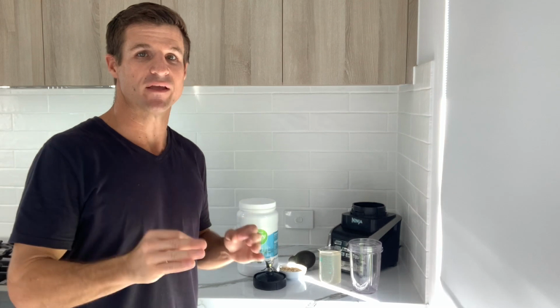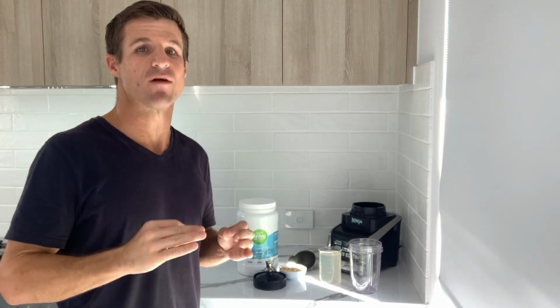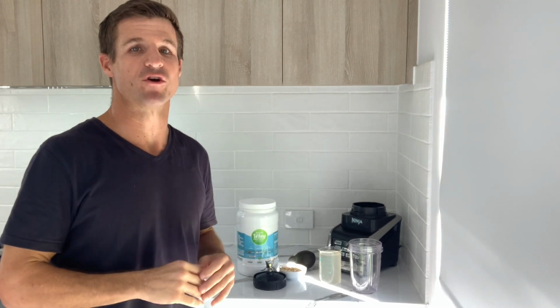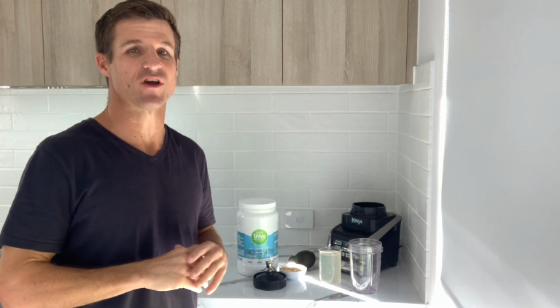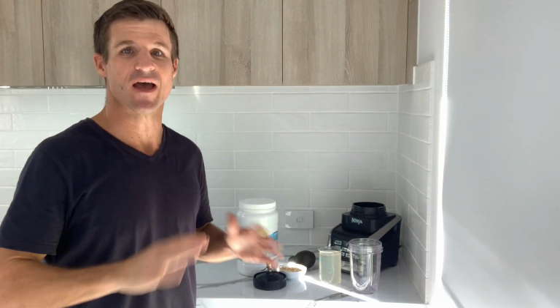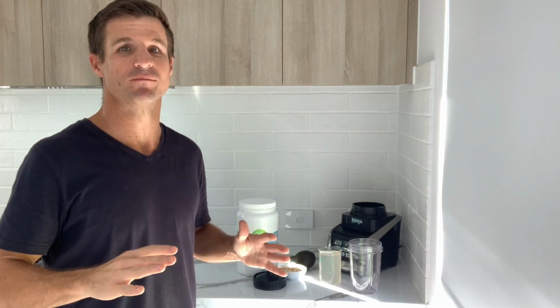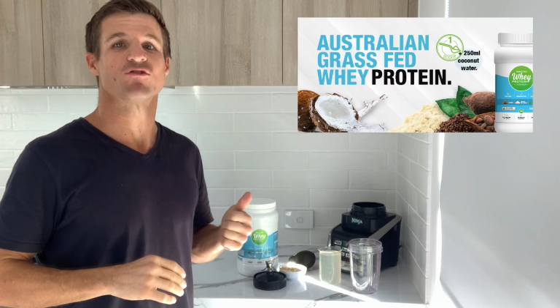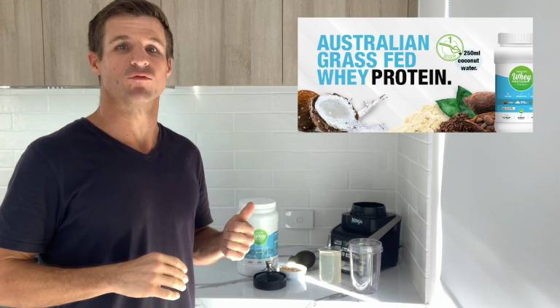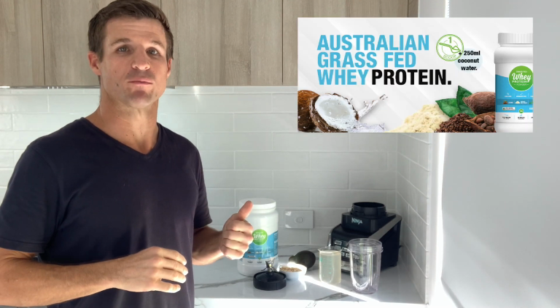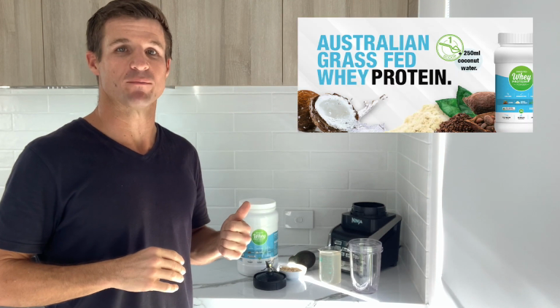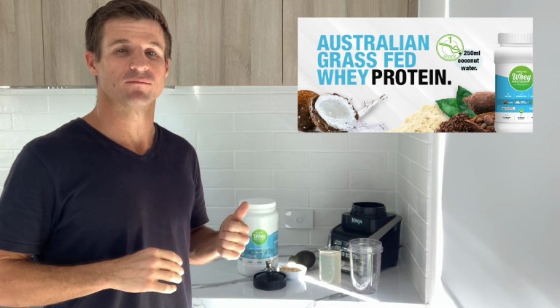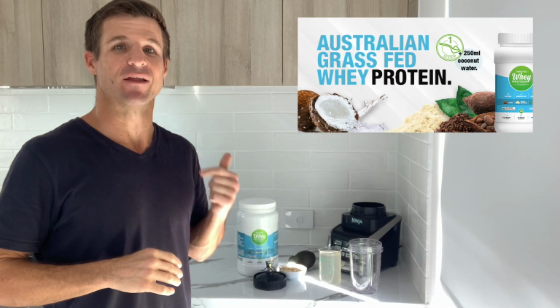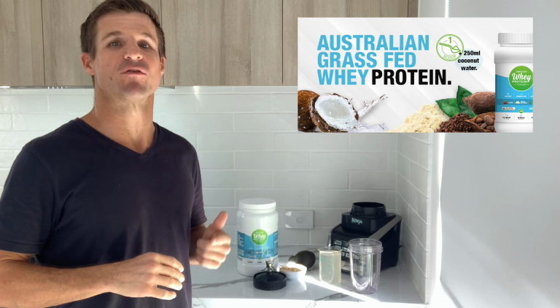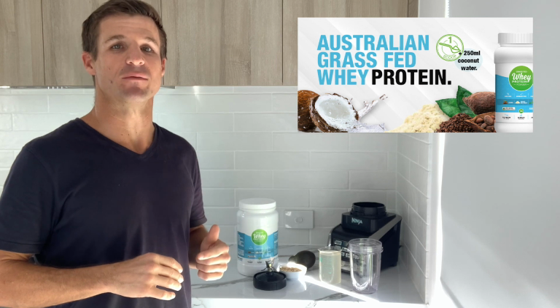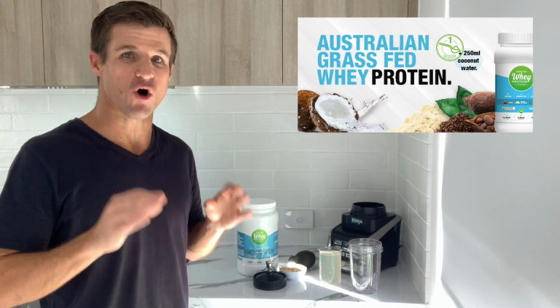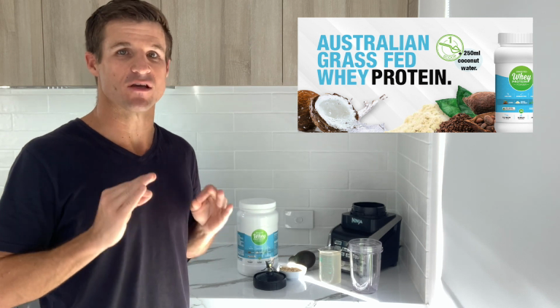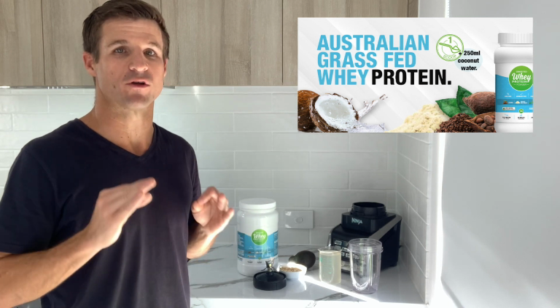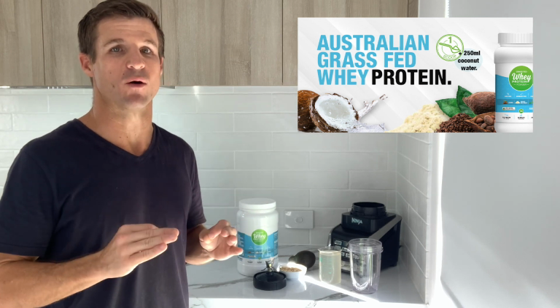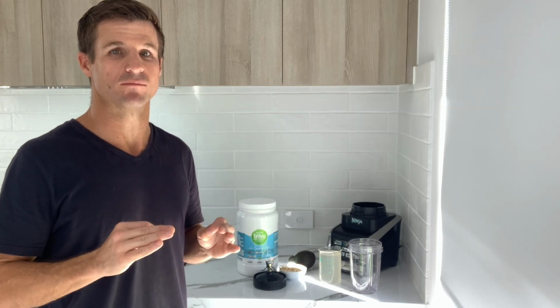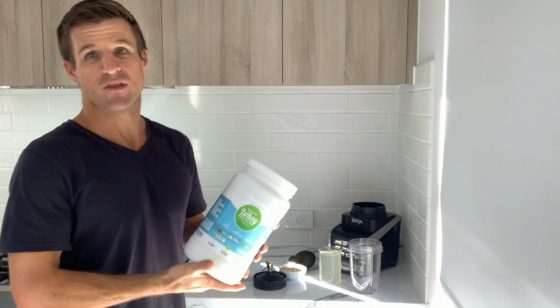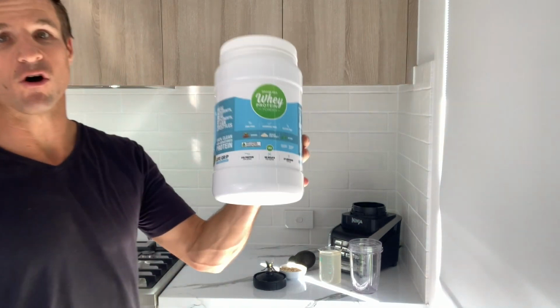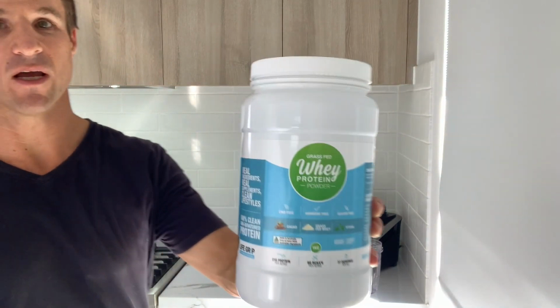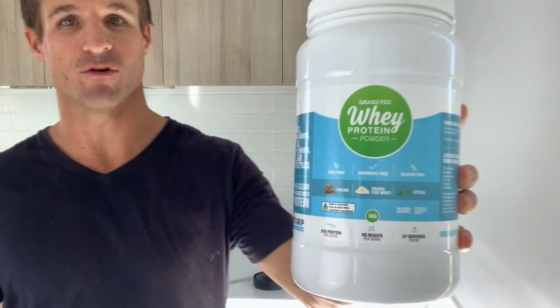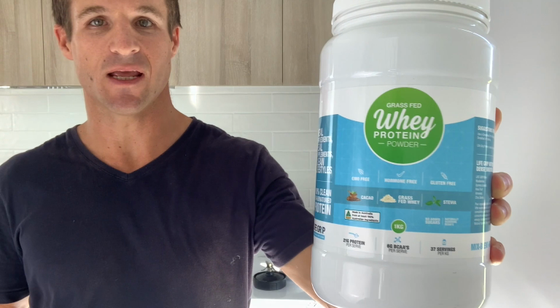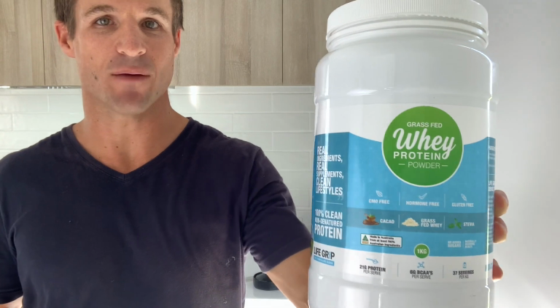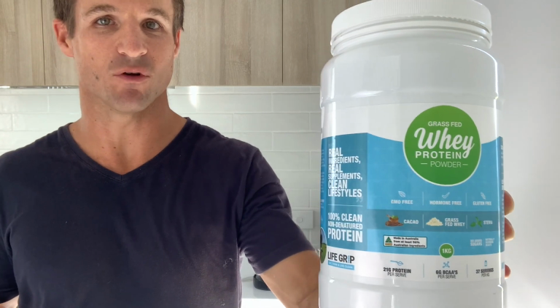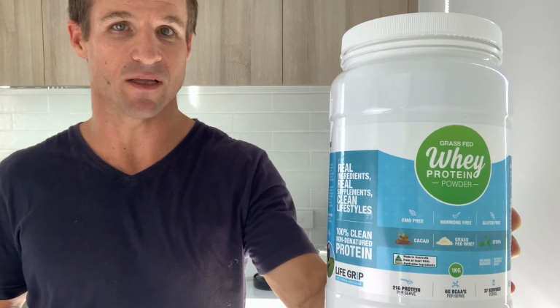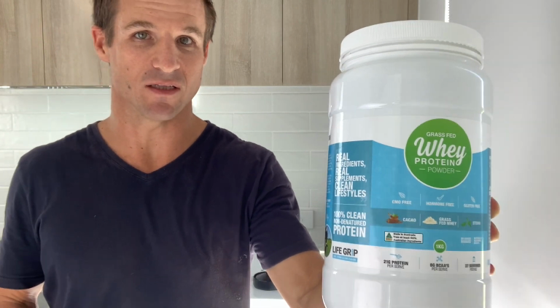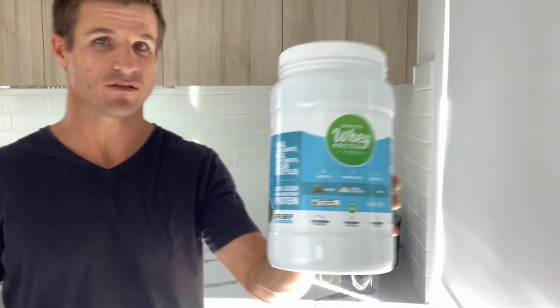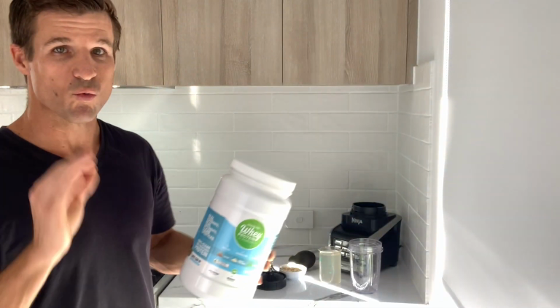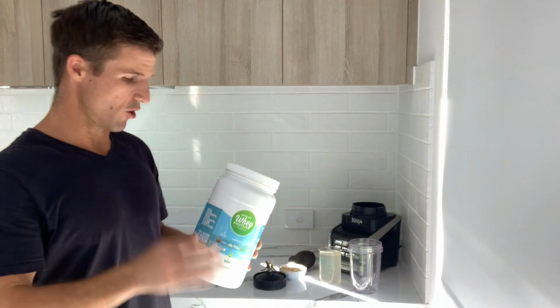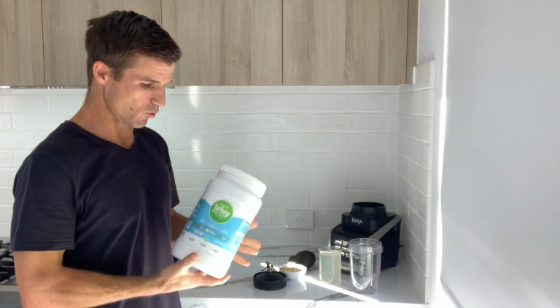Best recovery protein shake ever. One scoop of Lifegrip protein powder and 250ml of icy cold coconut water. The chocolate flavoured protein is absolutely delicious with coconut water.